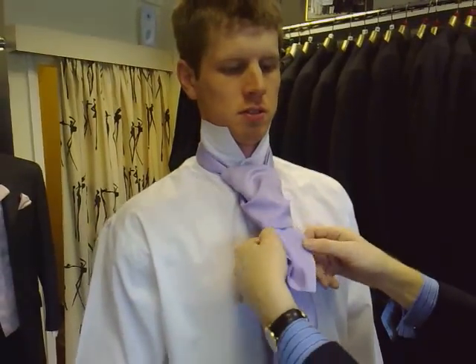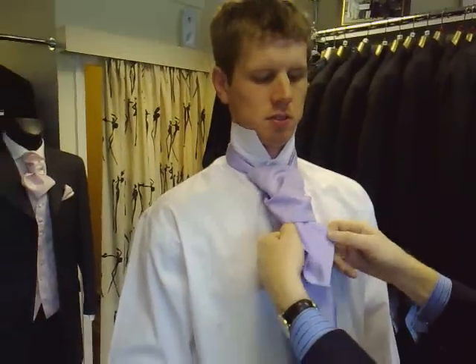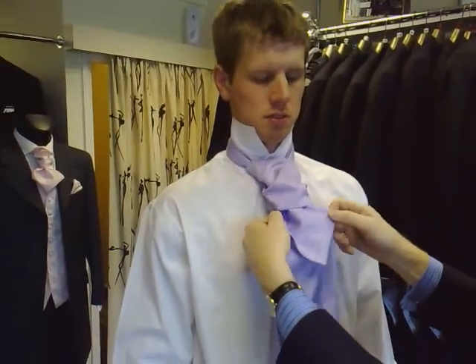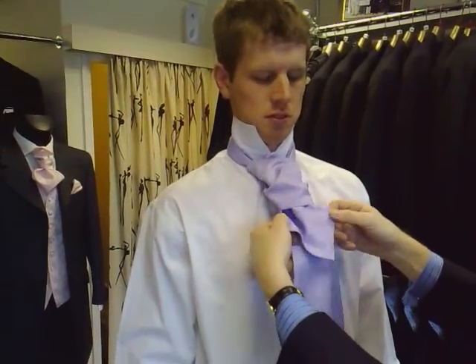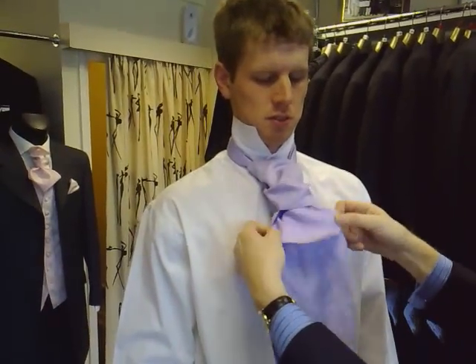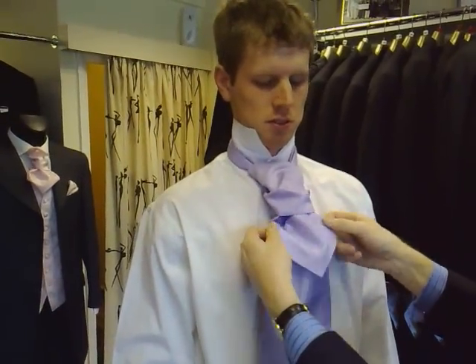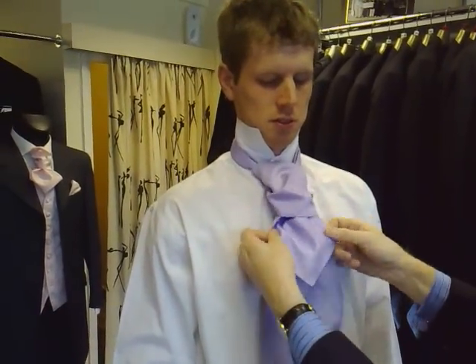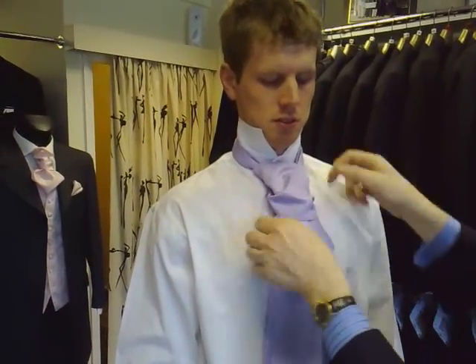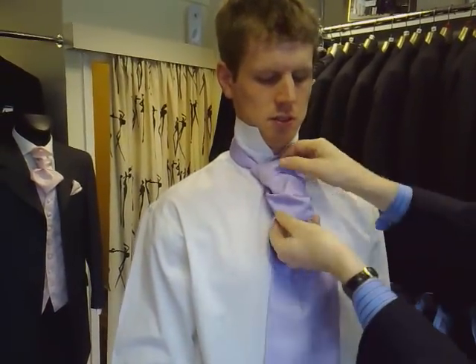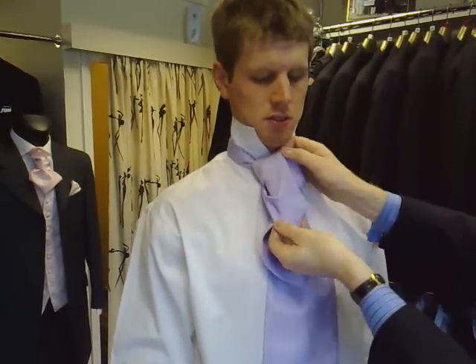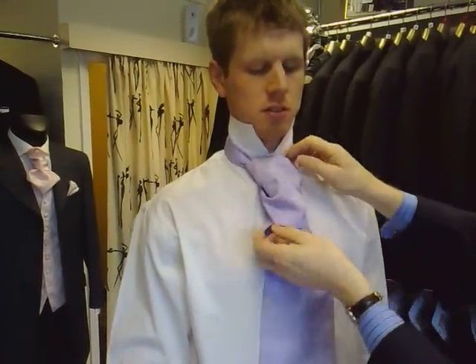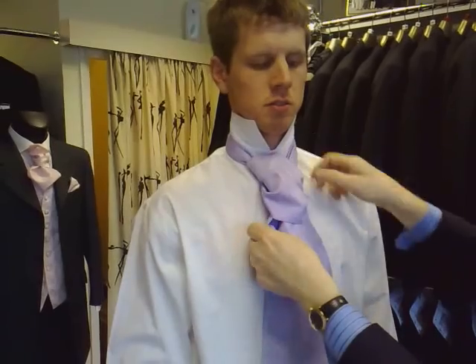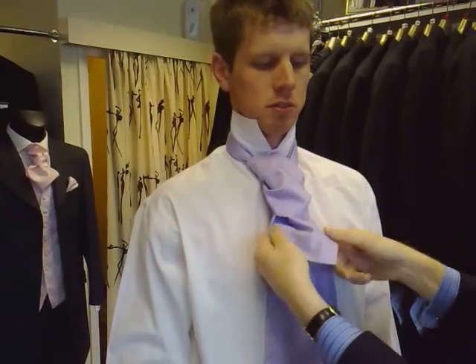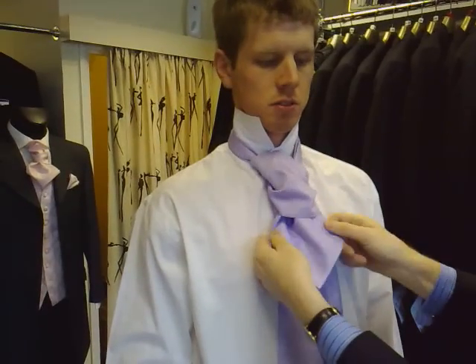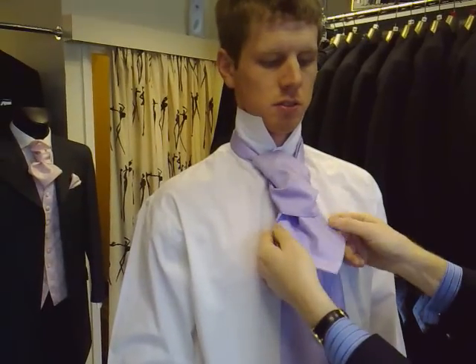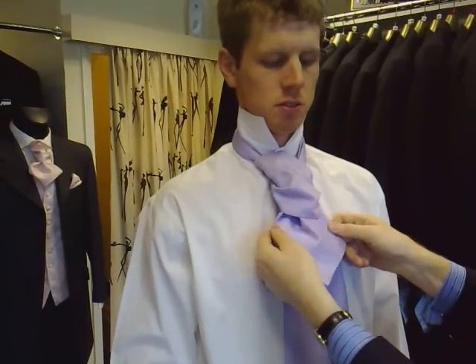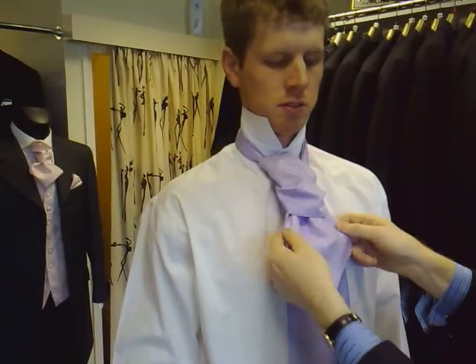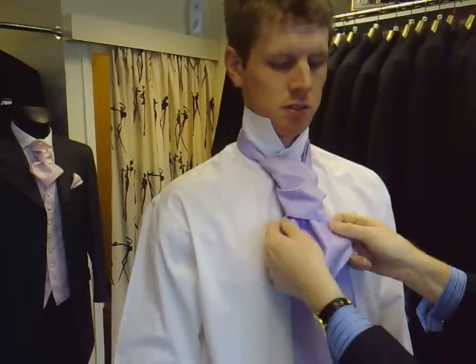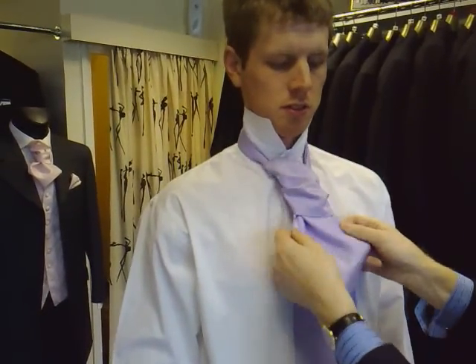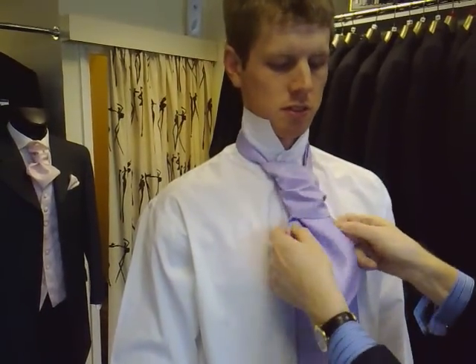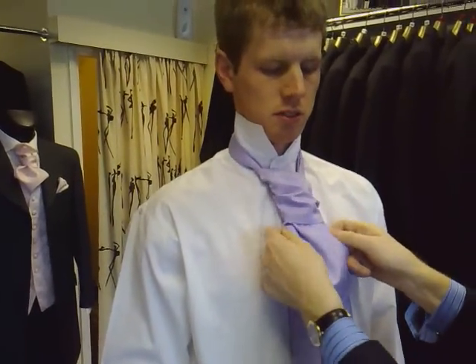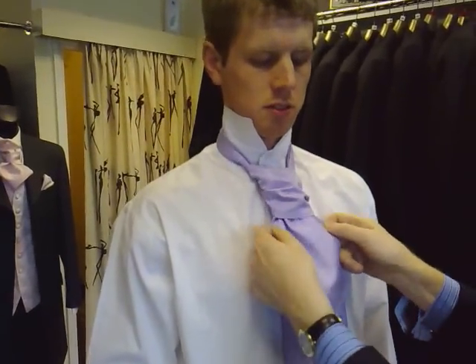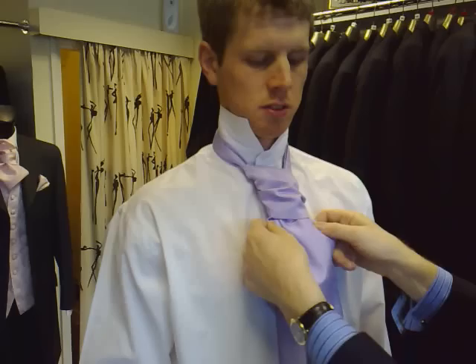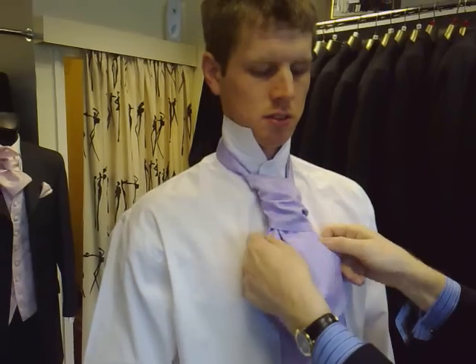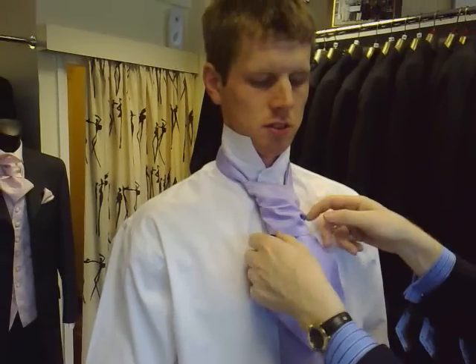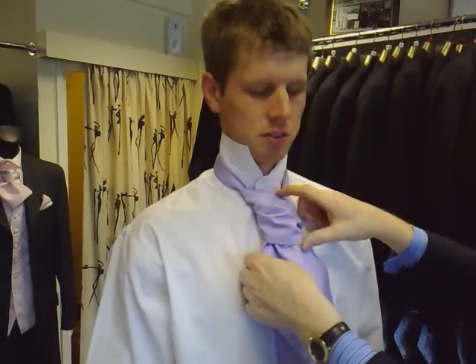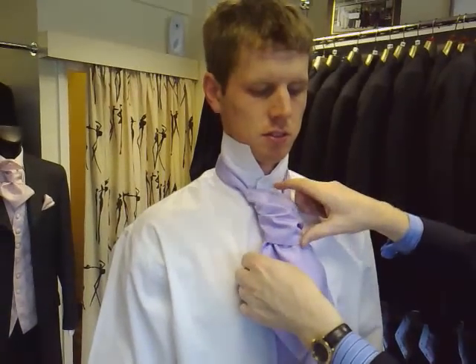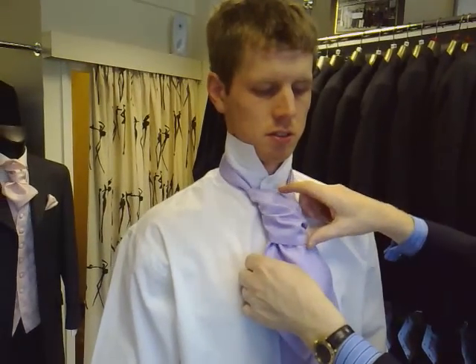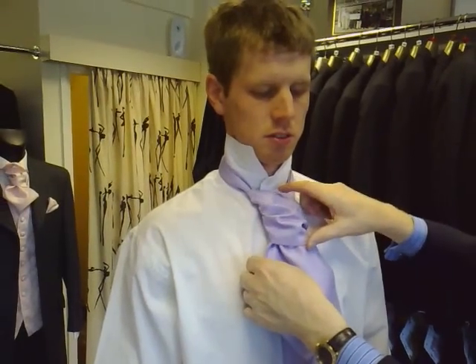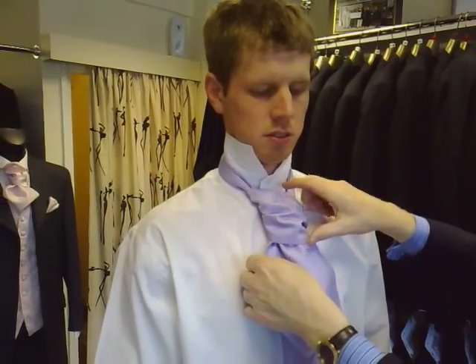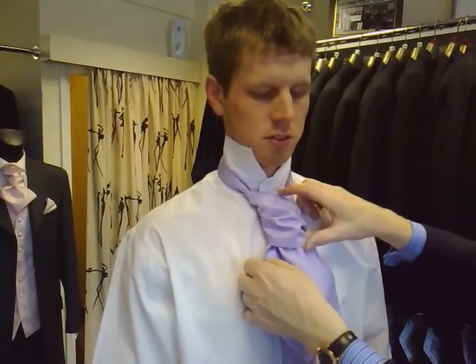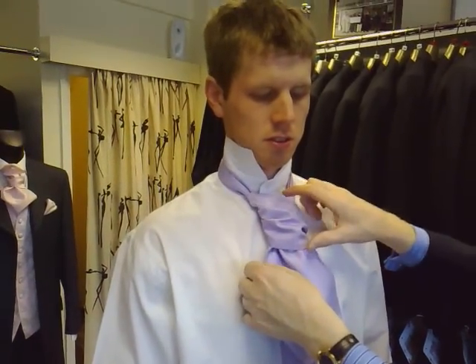As soon as that's through, you need to again keep everything straight and in alignment, and as loose as possible, and then just tug on the front.